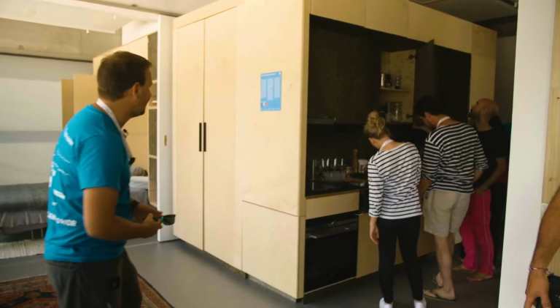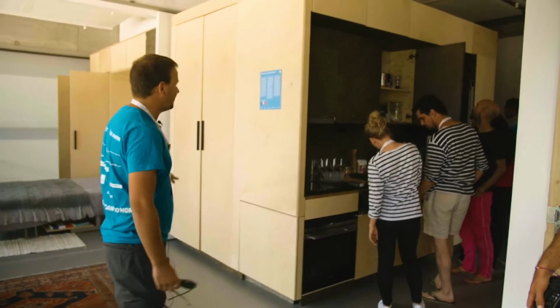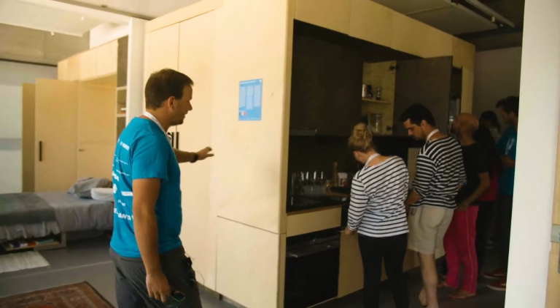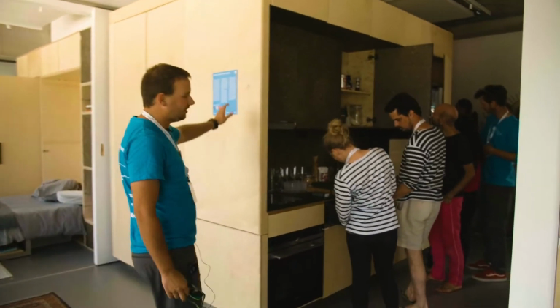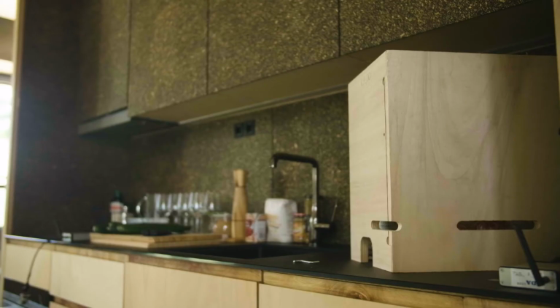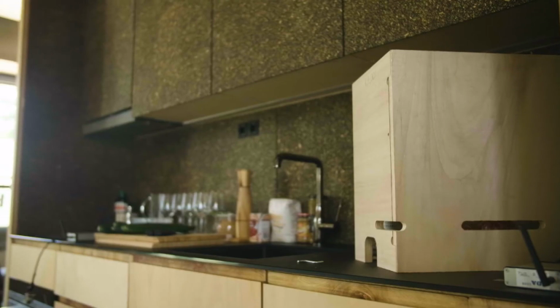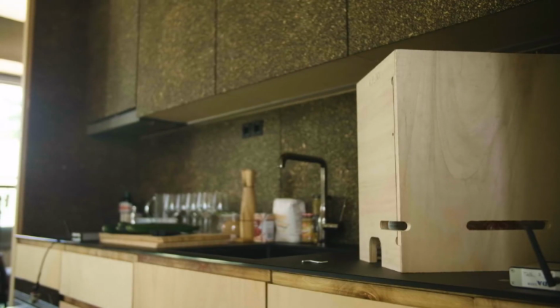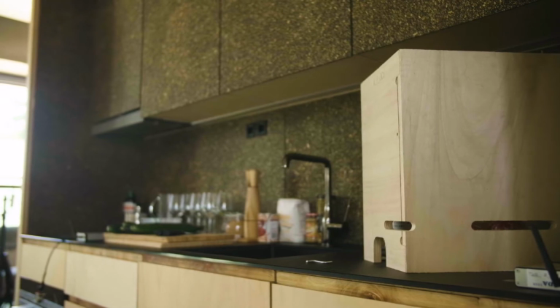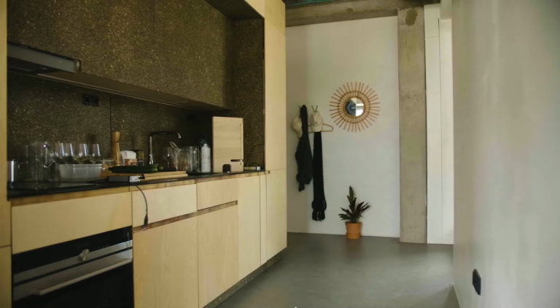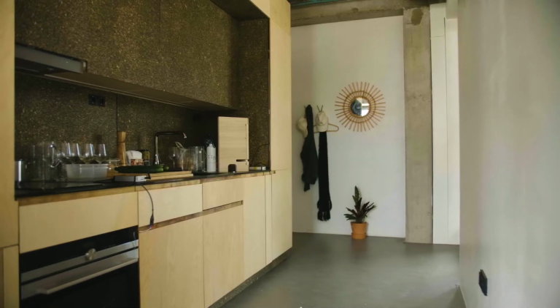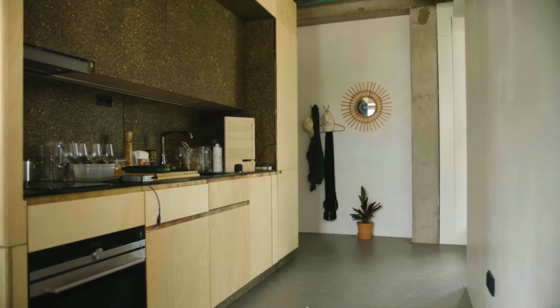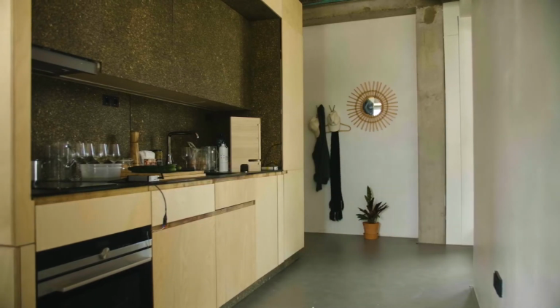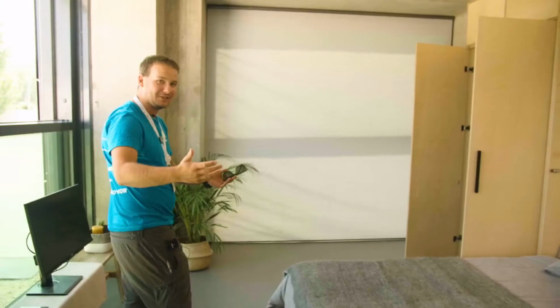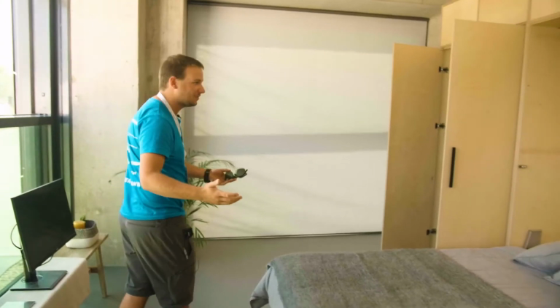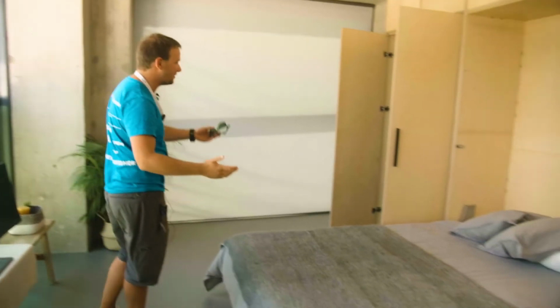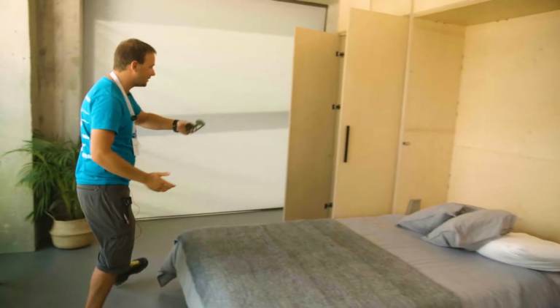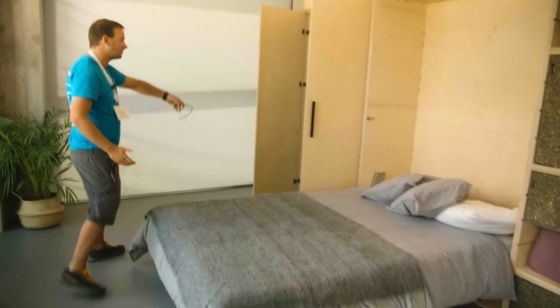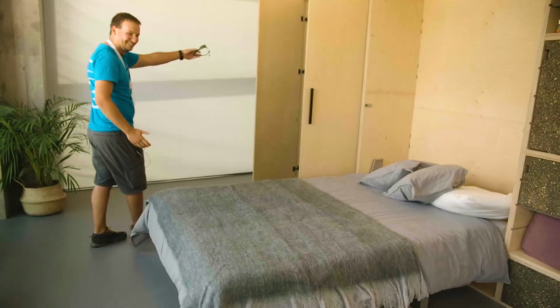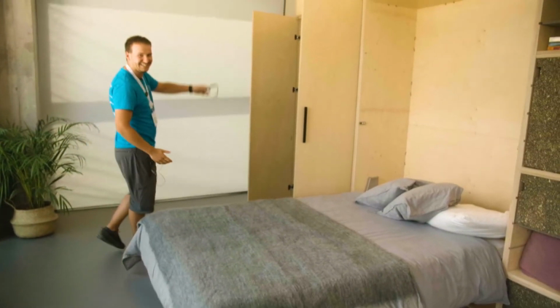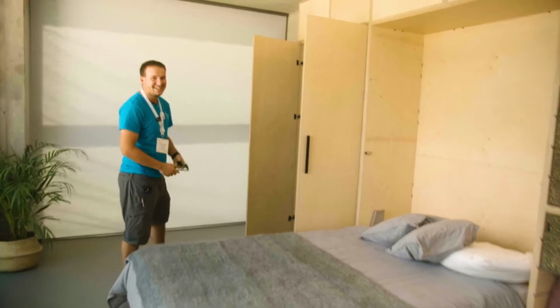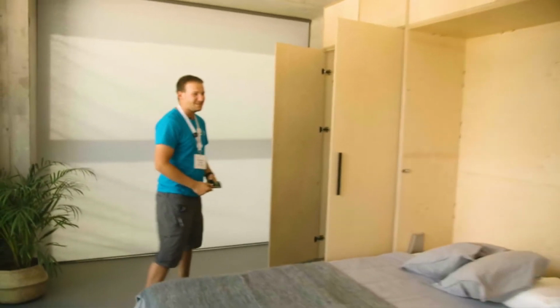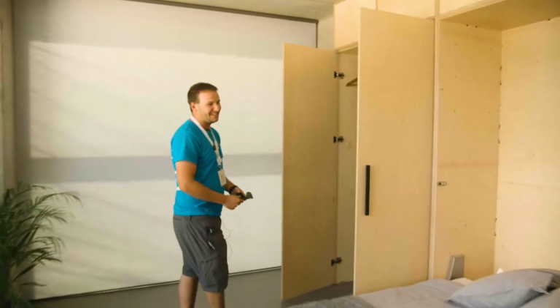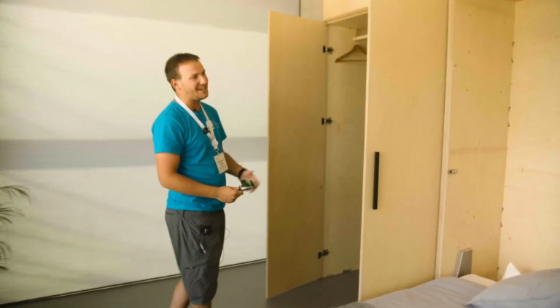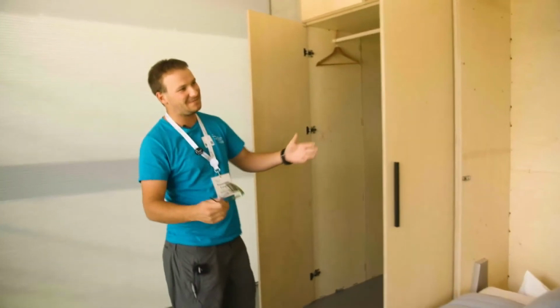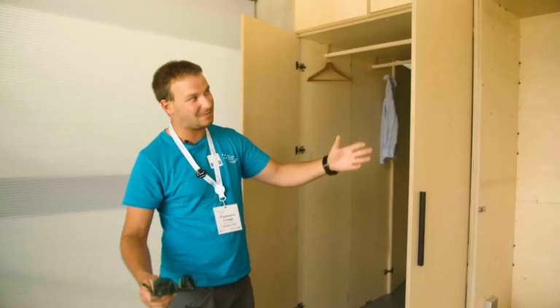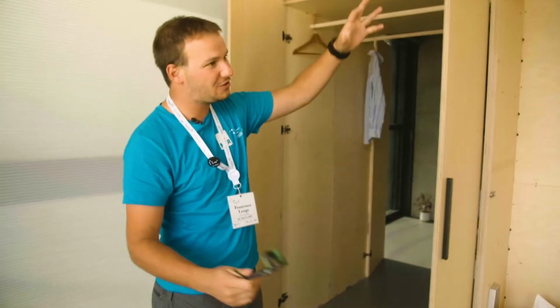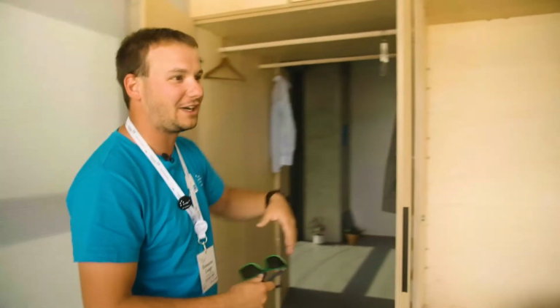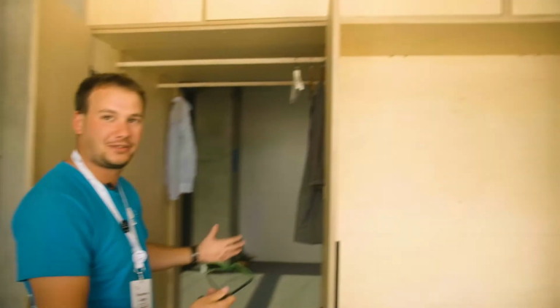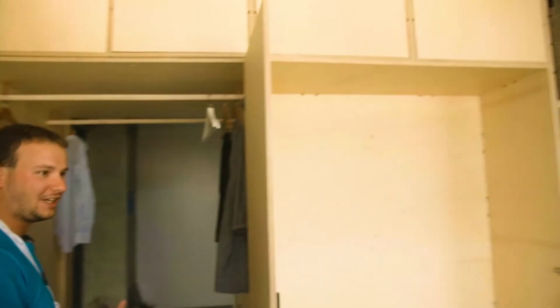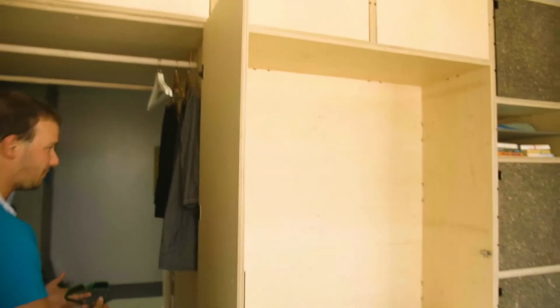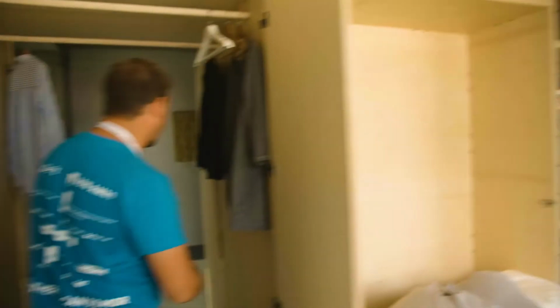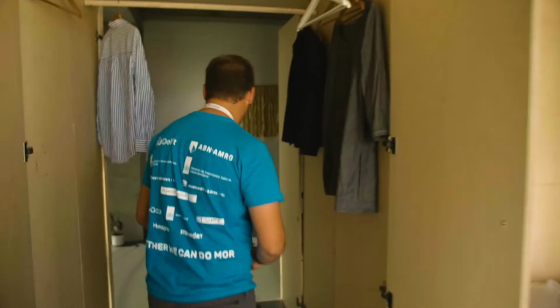Here you can see the kitchen. If you want to follow me through the closet, we can see the same module equipped for the workplace session.